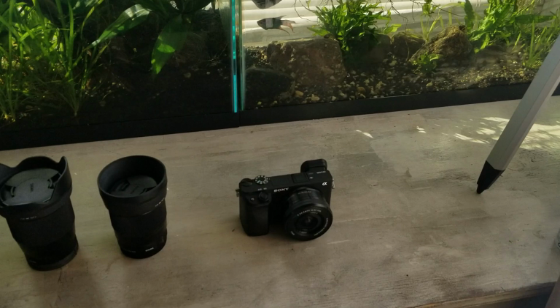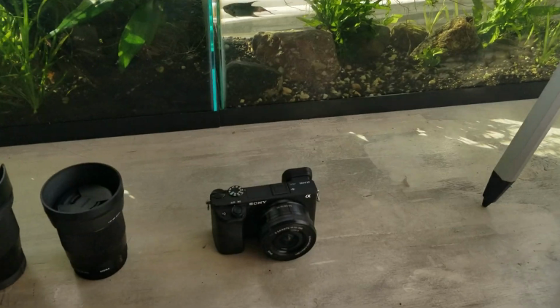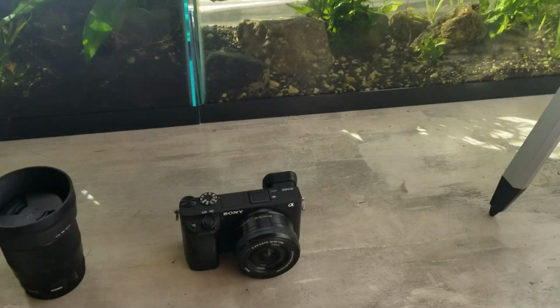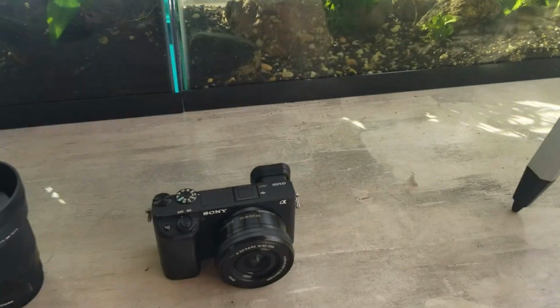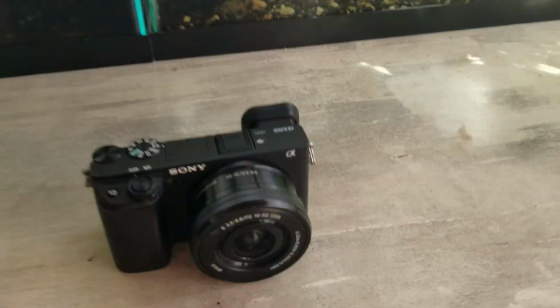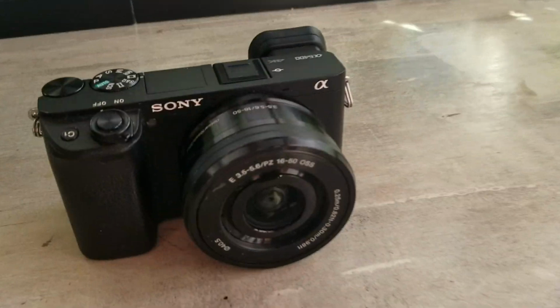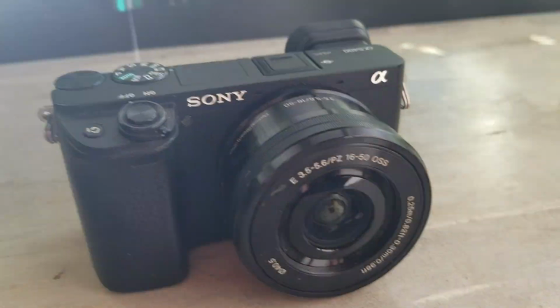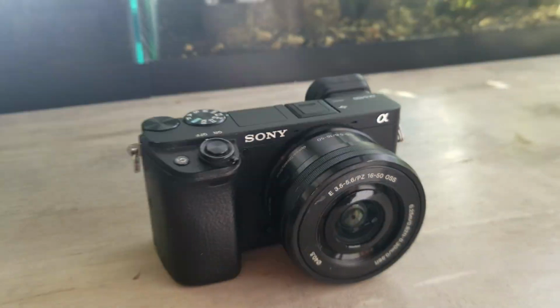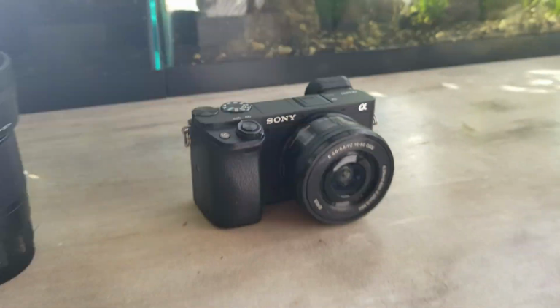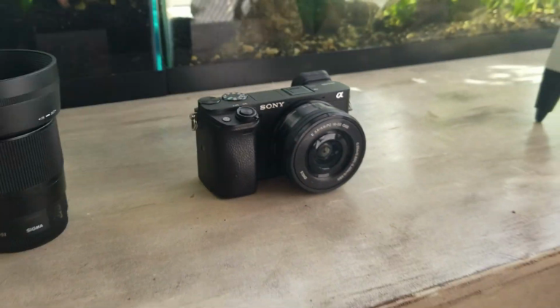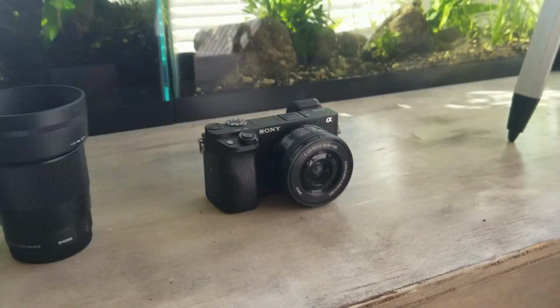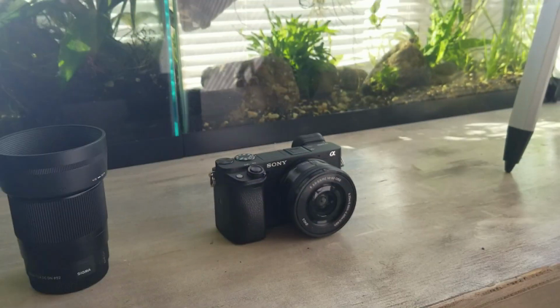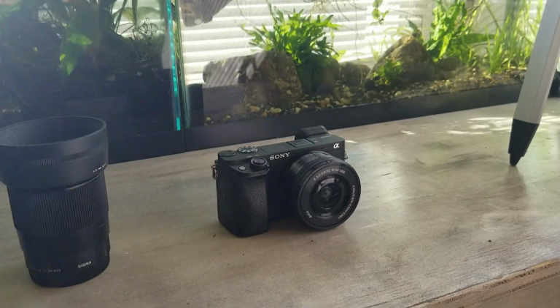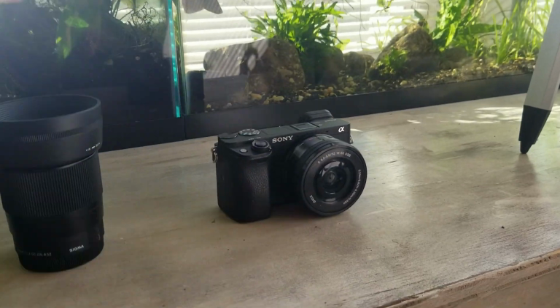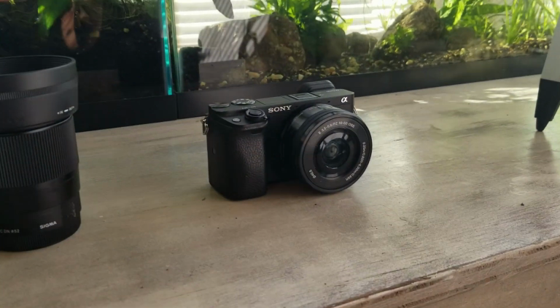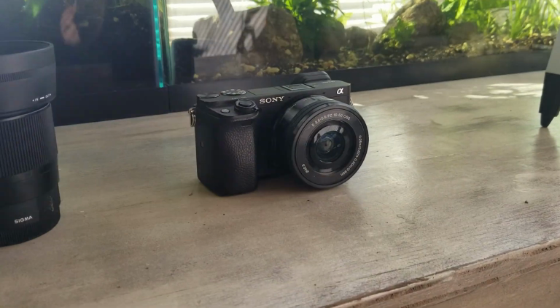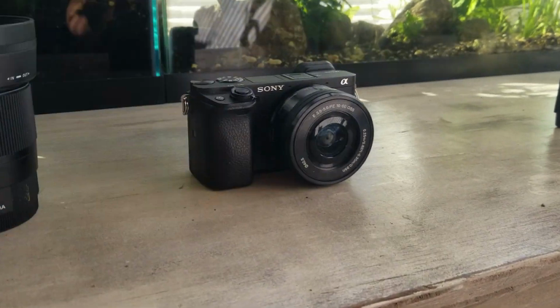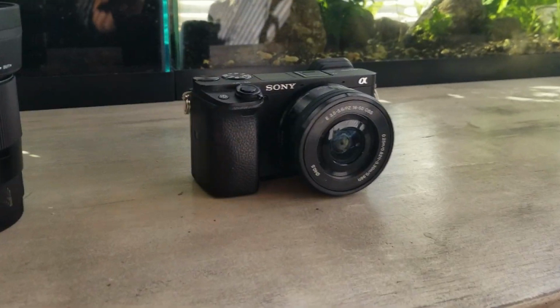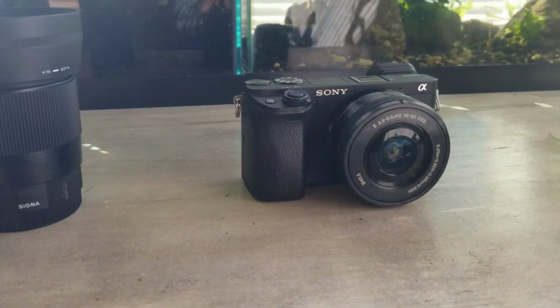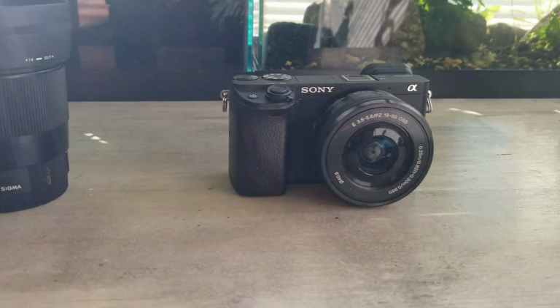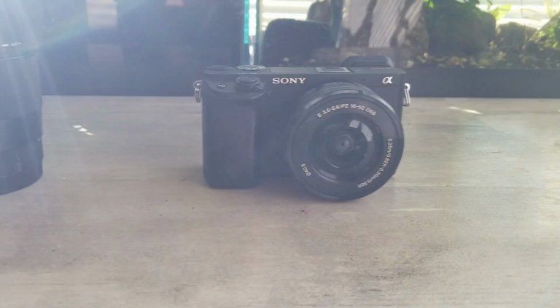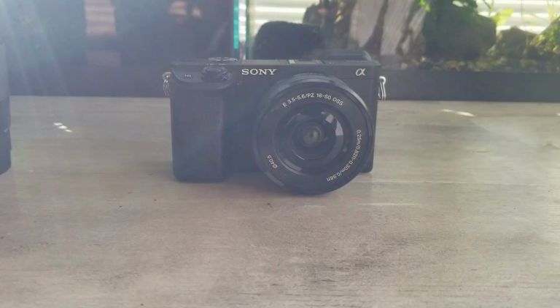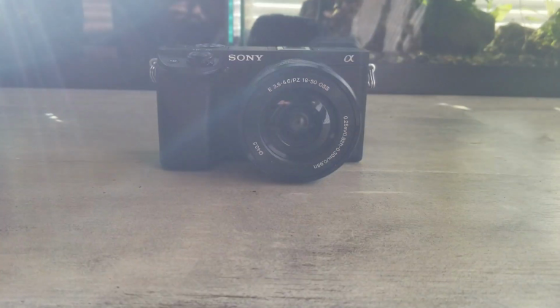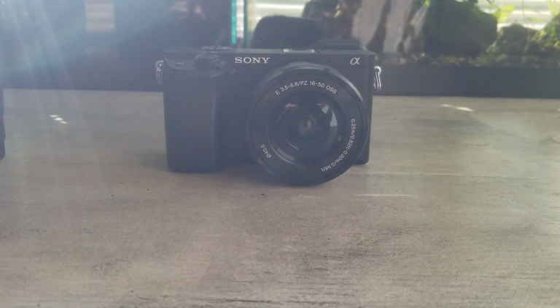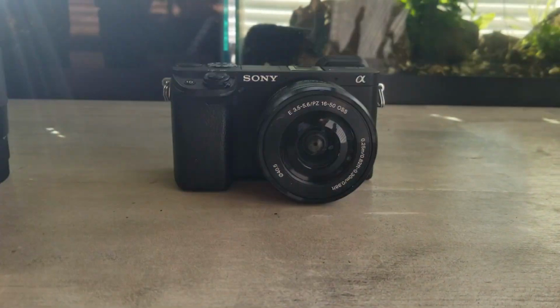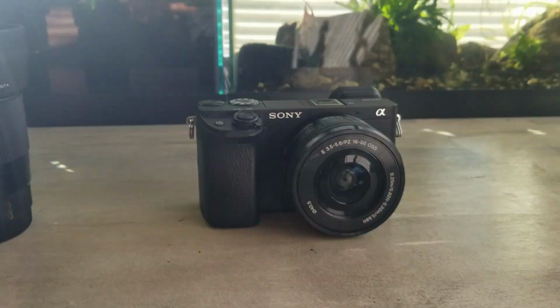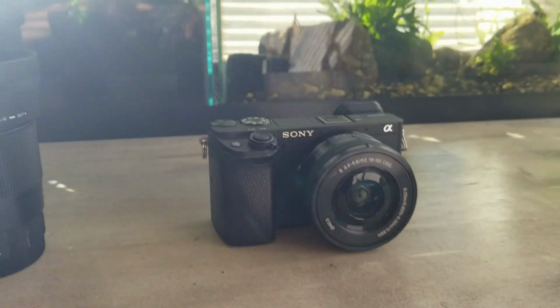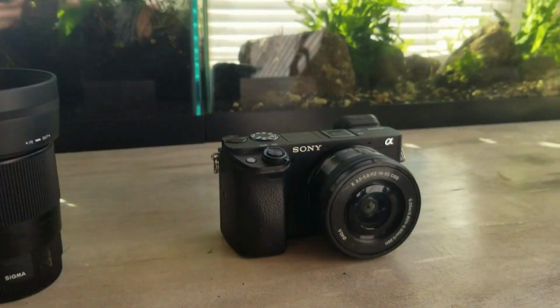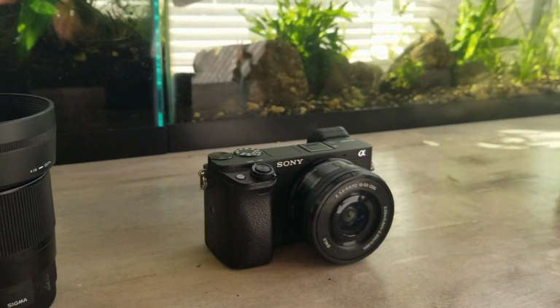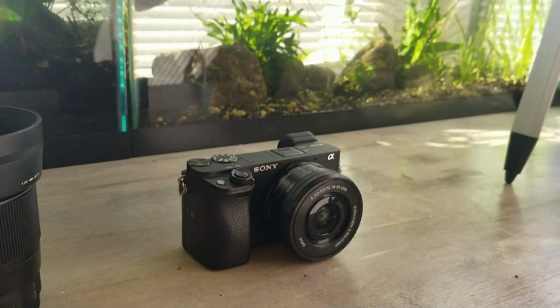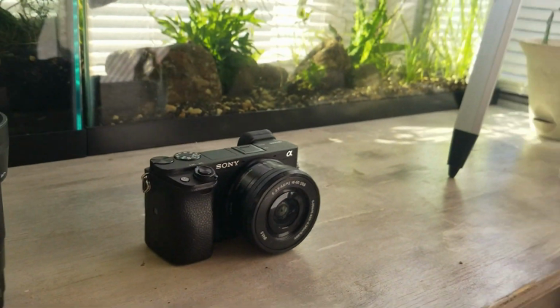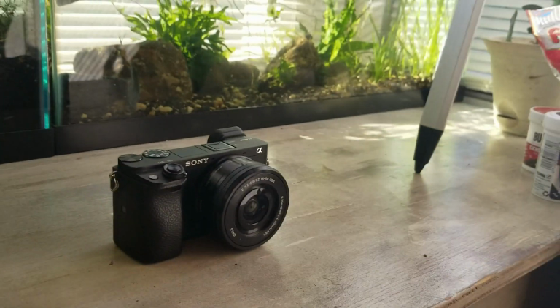So my main camera is my Sony a6400. For this video I'm using my phone, but this right here is my main camera, the Sony a6400.